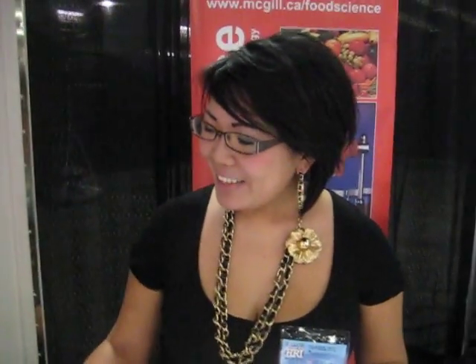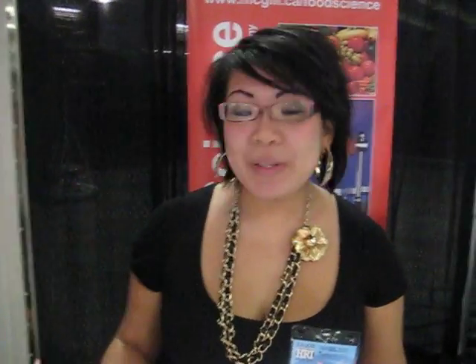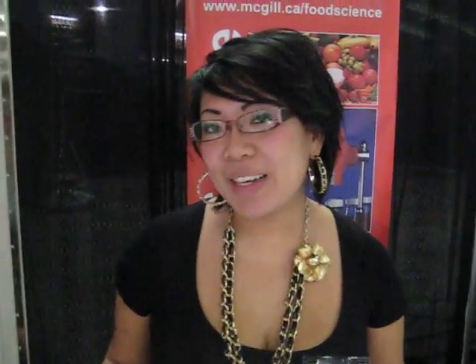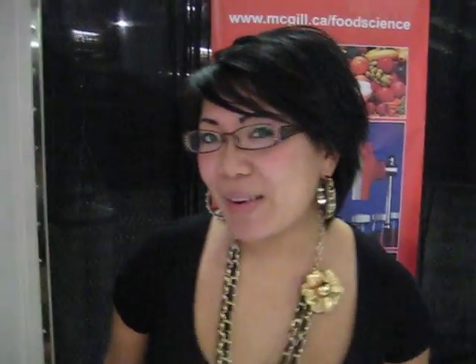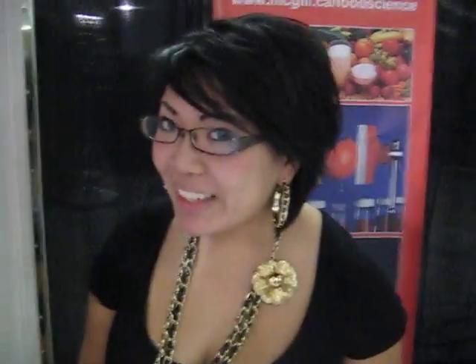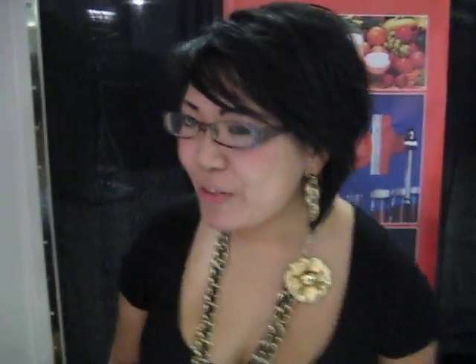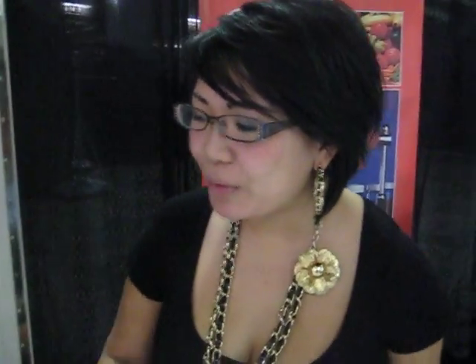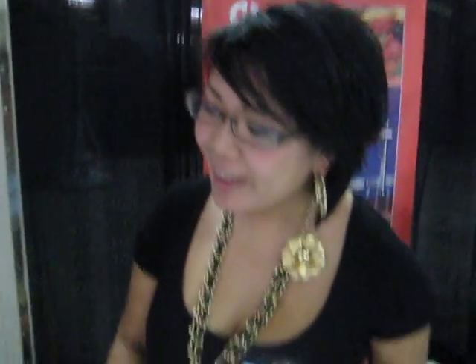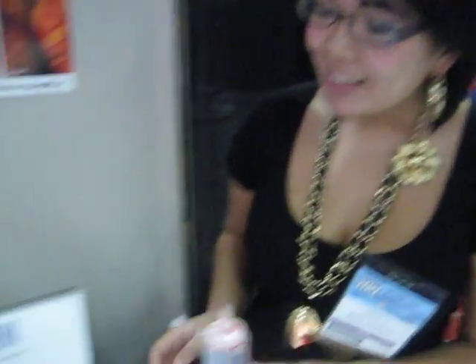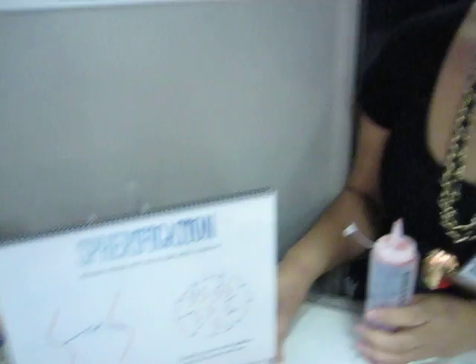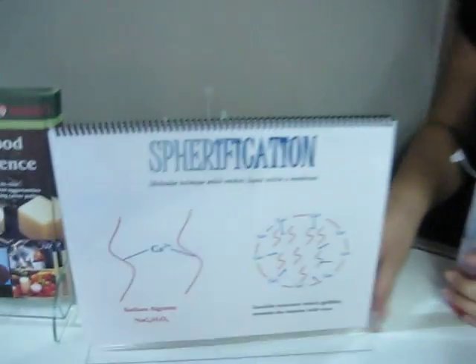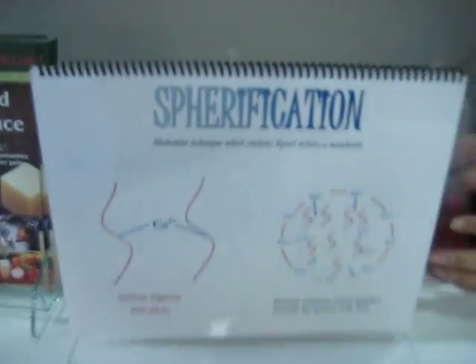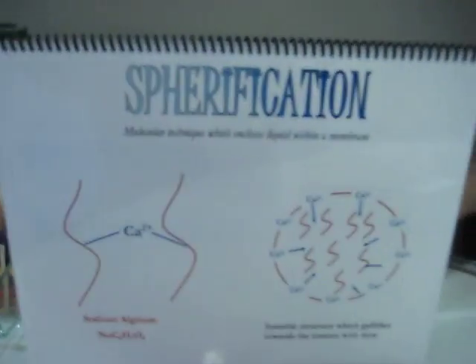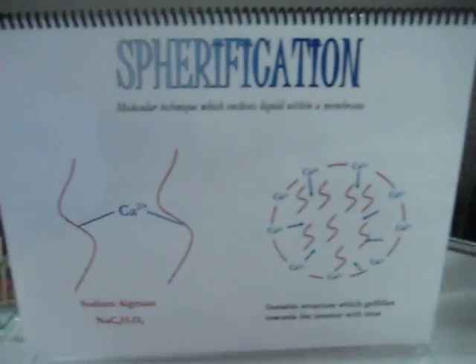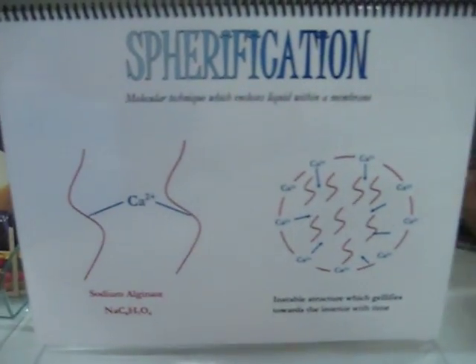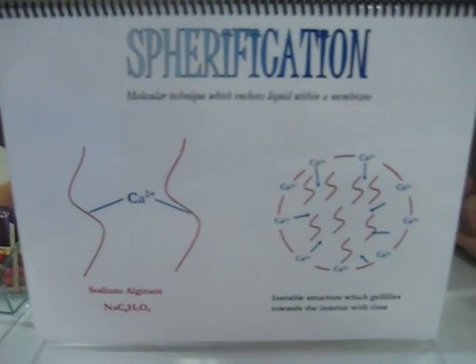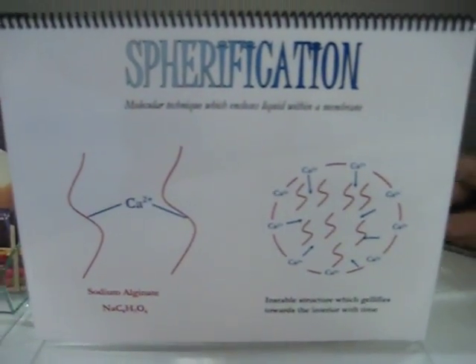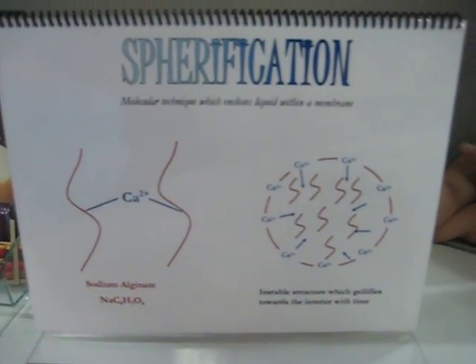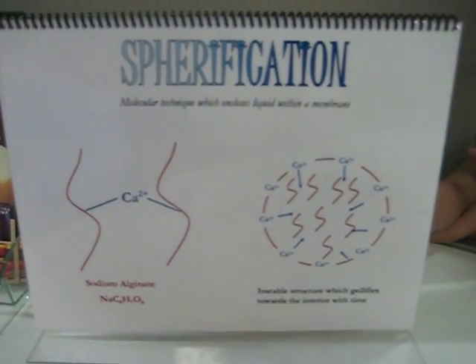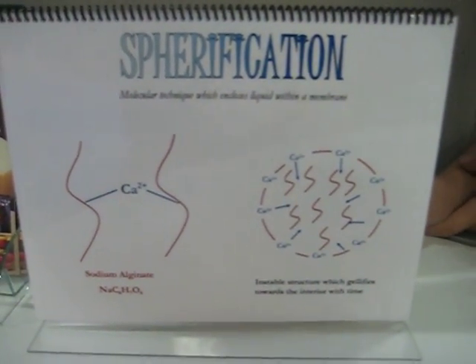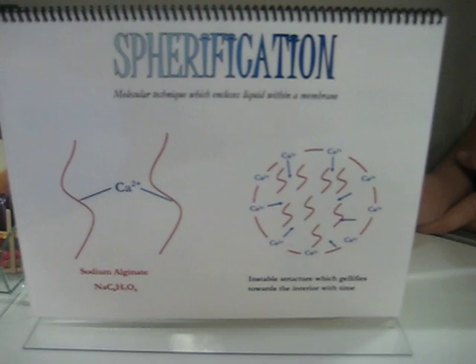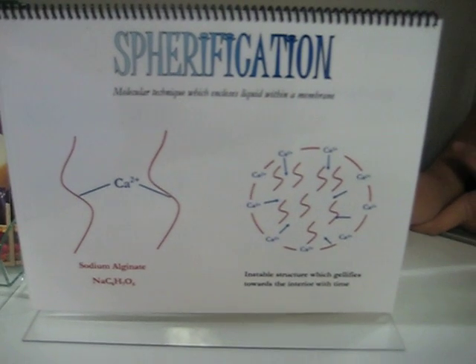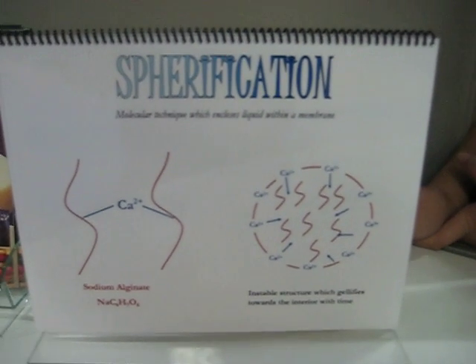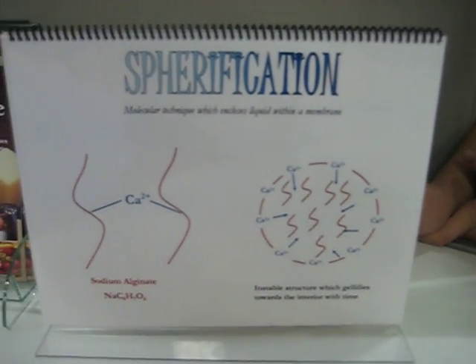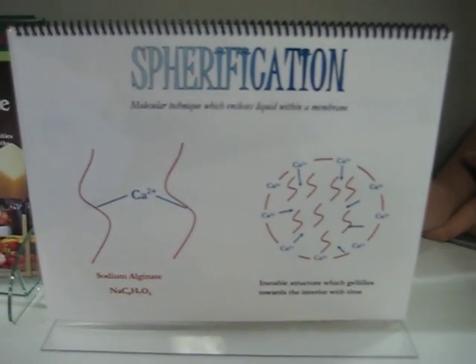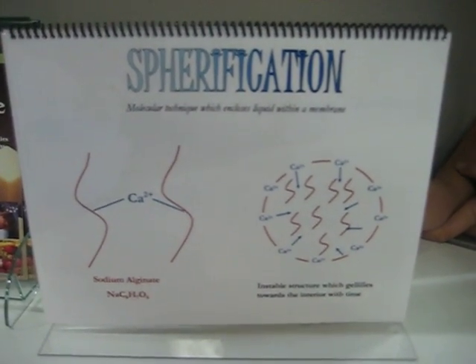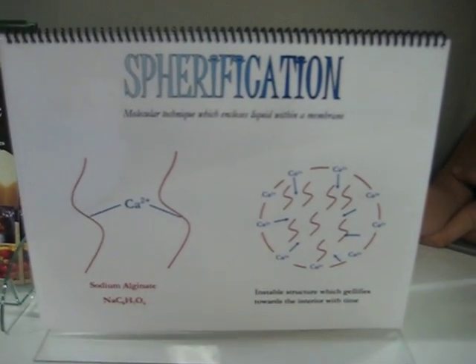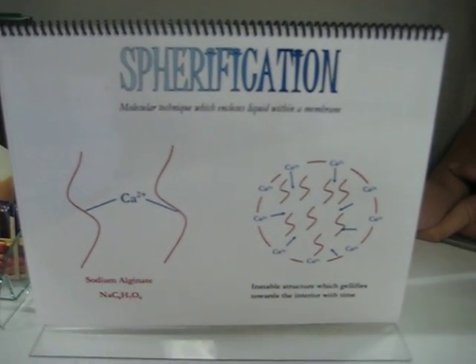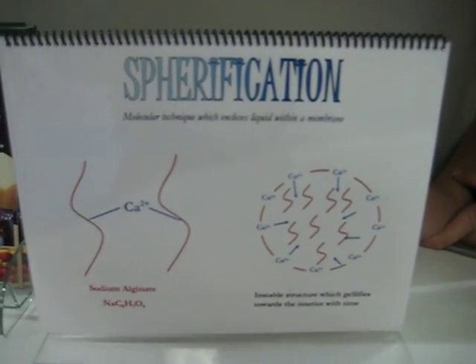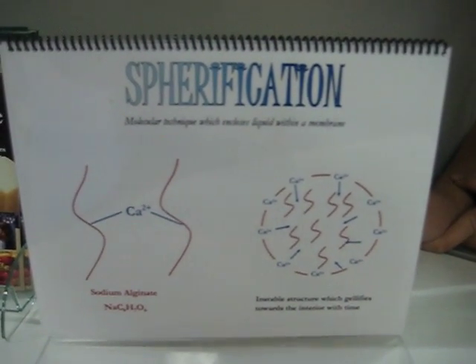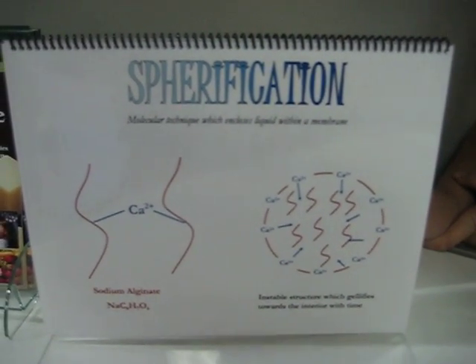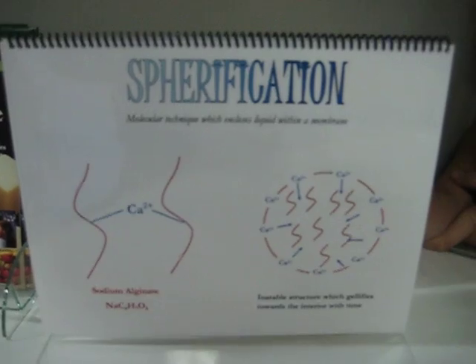So what we're demonstrating right now is the technique of spherification, where the theory behind this is chemistry. We use a solution of sodium alginate, which is a natural extract from brown algae, and it's a hydrochloride, so every time it comes in contact with water, it forms a gel.